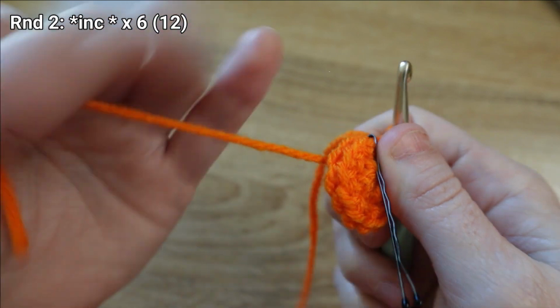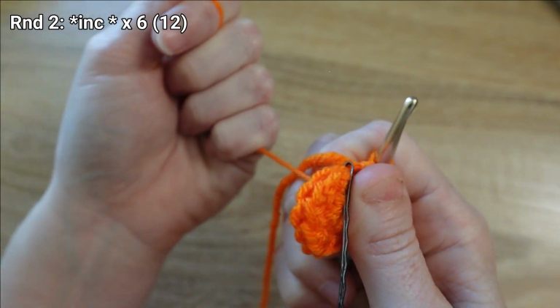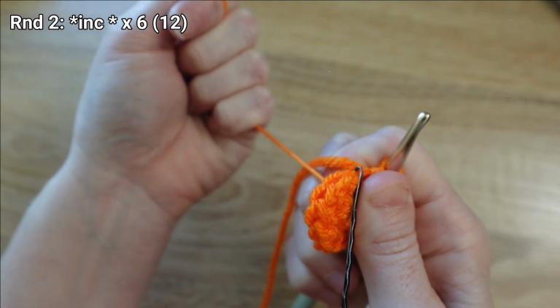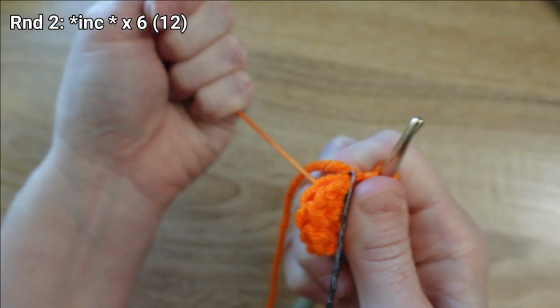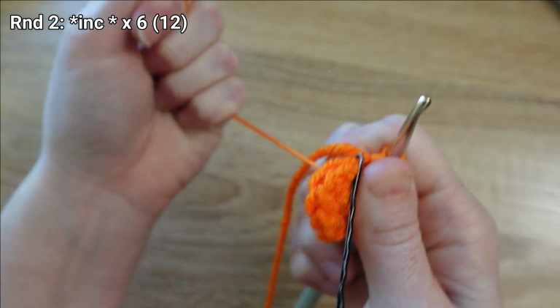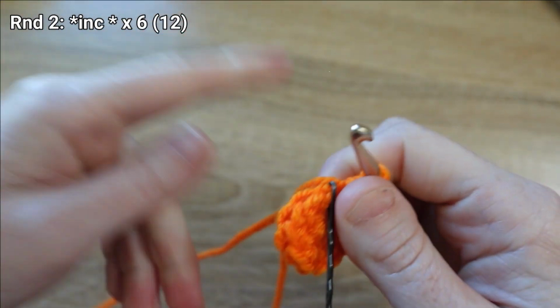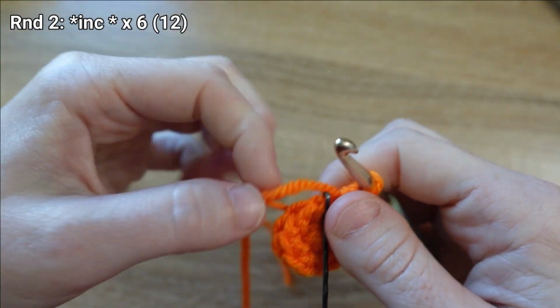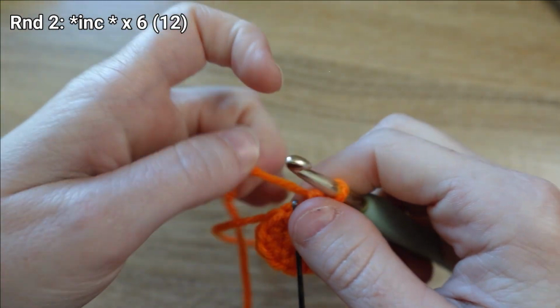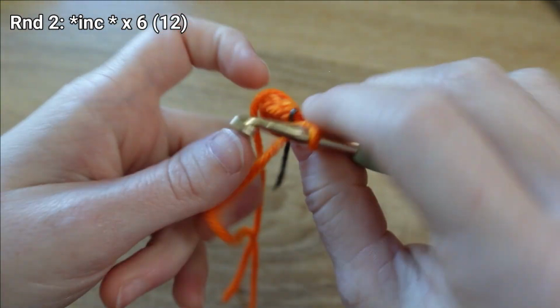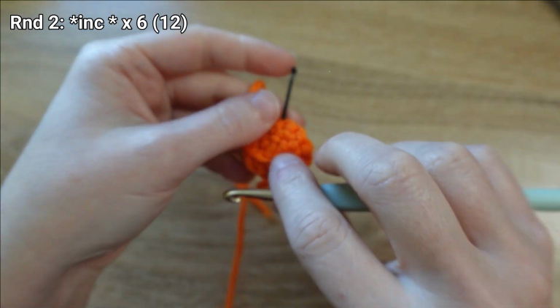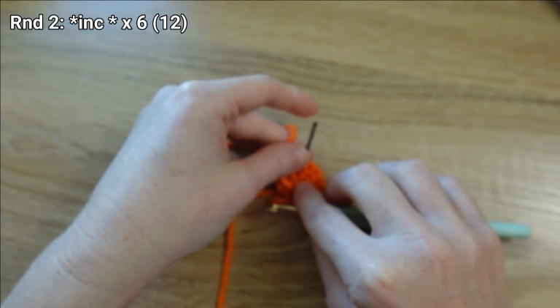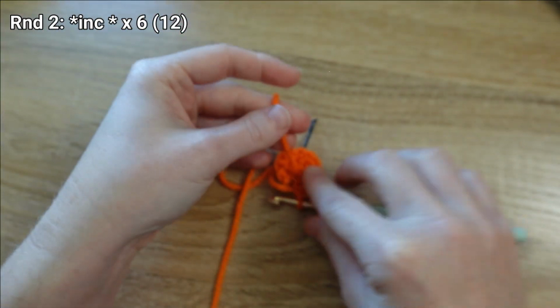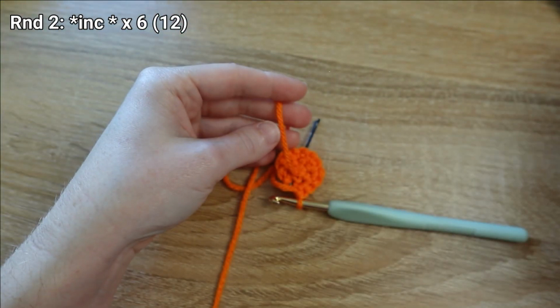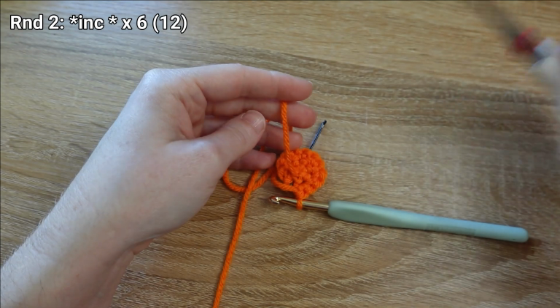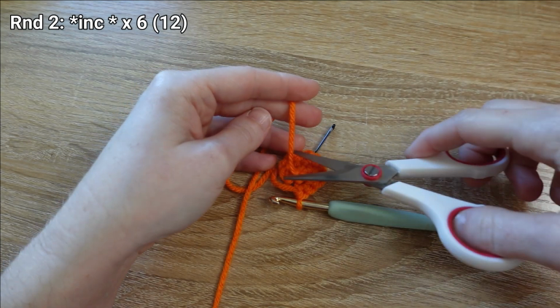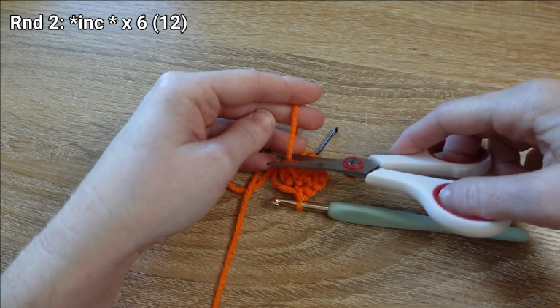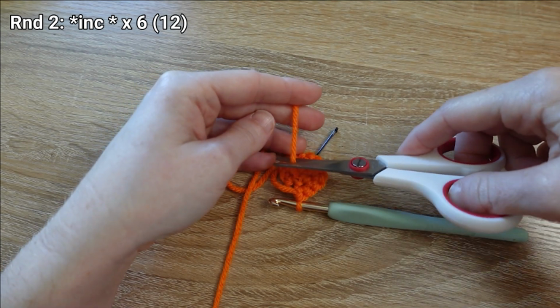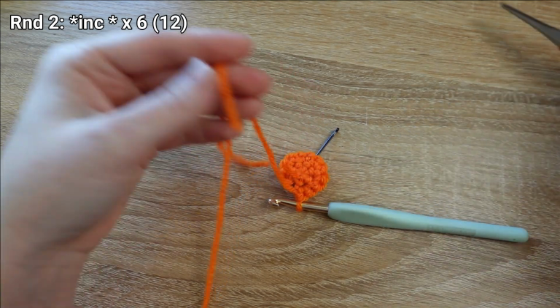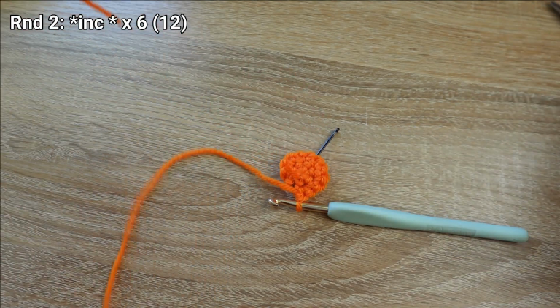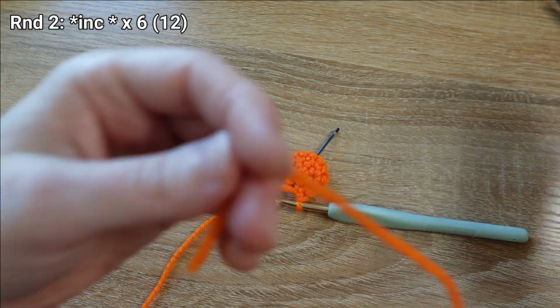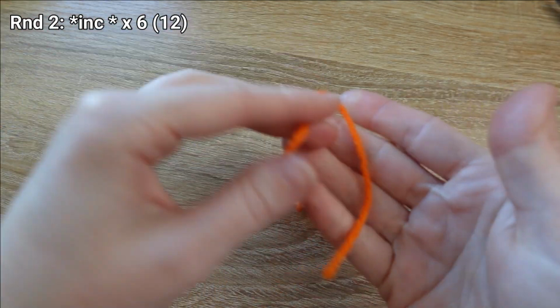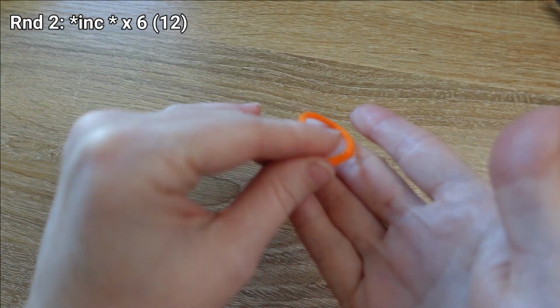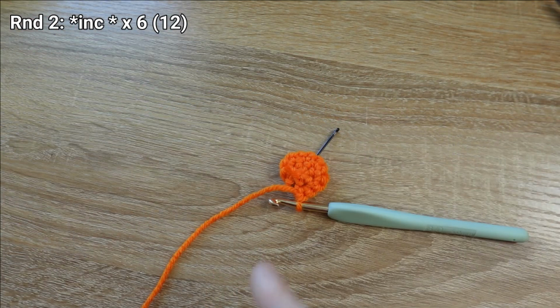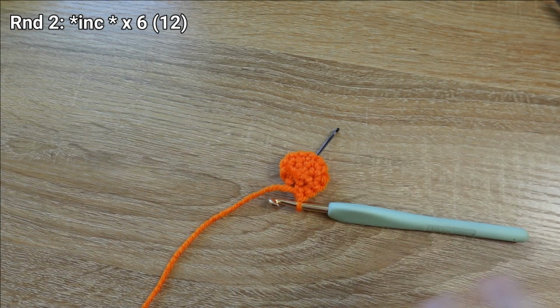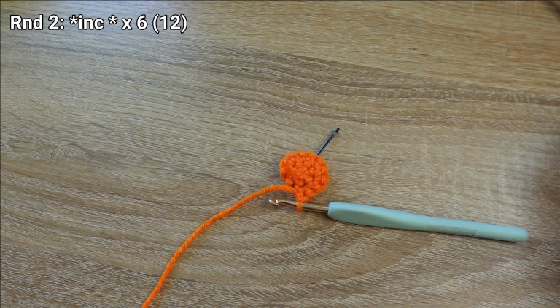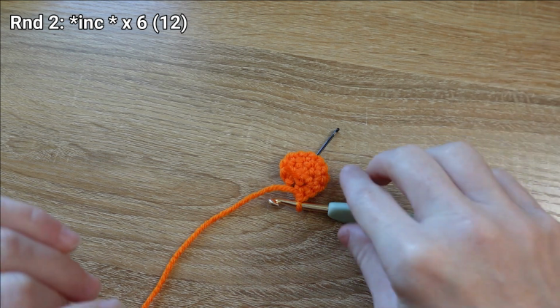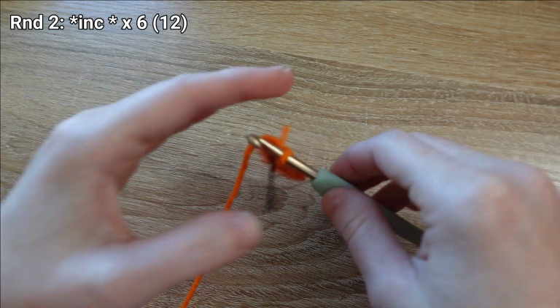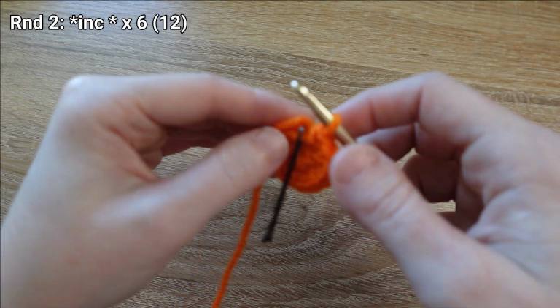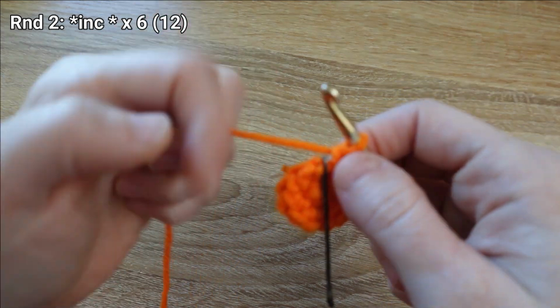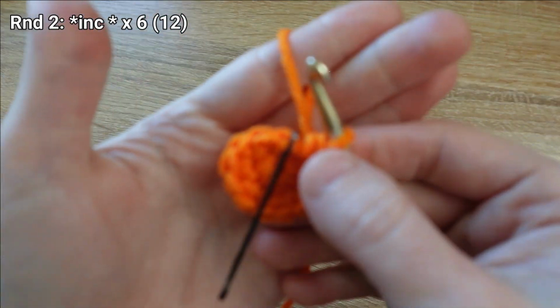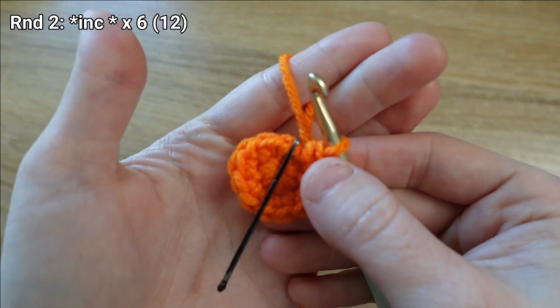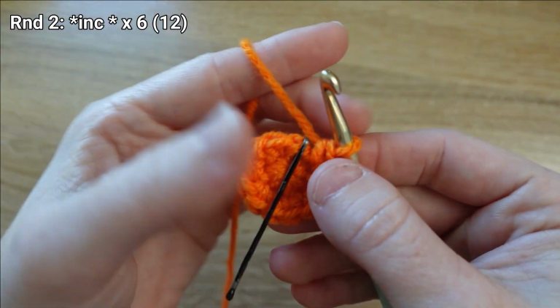I'm going to give my magic ring tail one final tight tug, flip my work over, and trim that tail short — but not off. I just want it out of my way, so I'll discard that. That sets me up for round three.